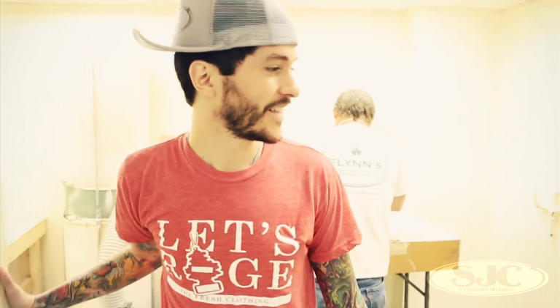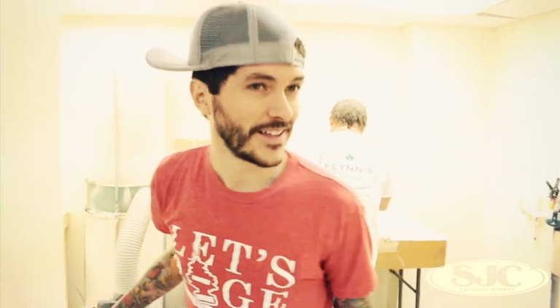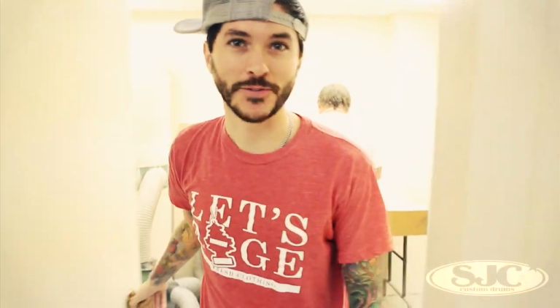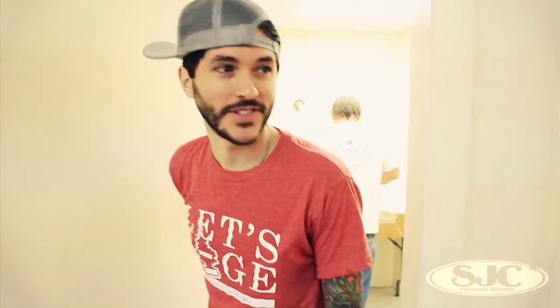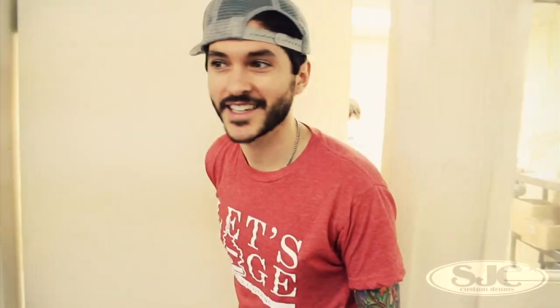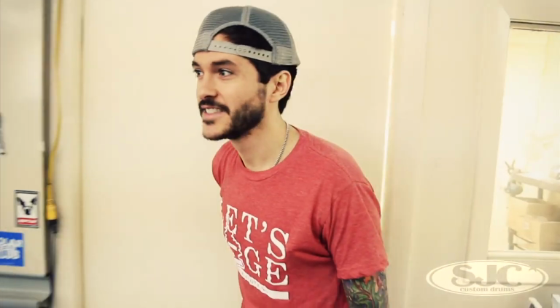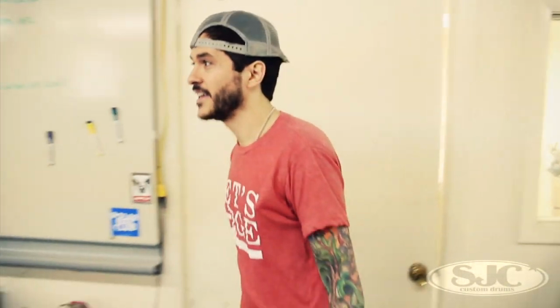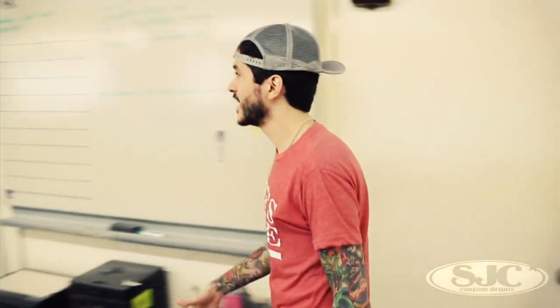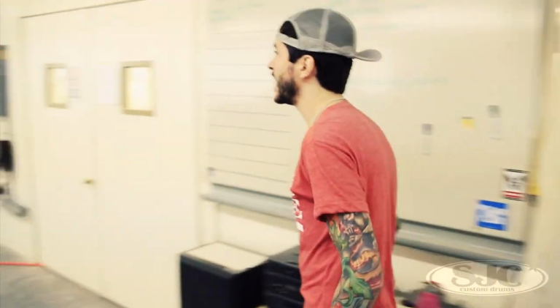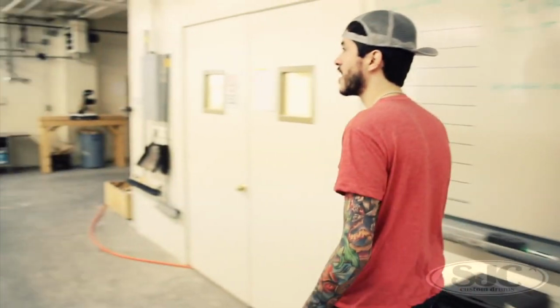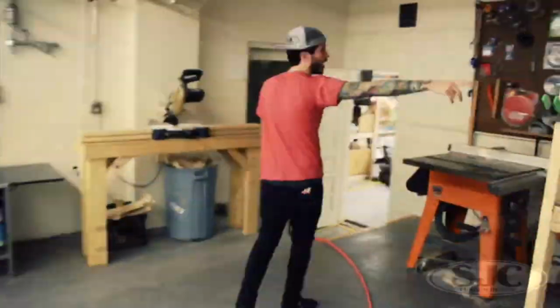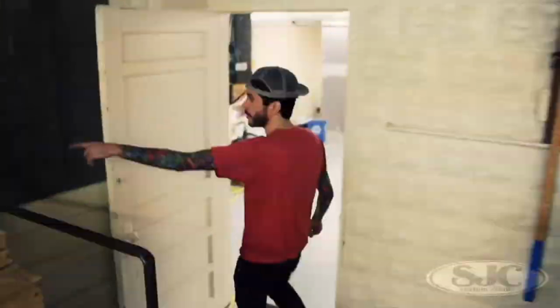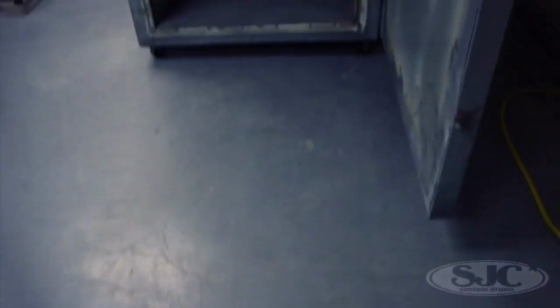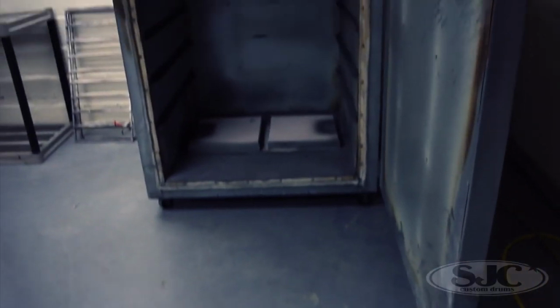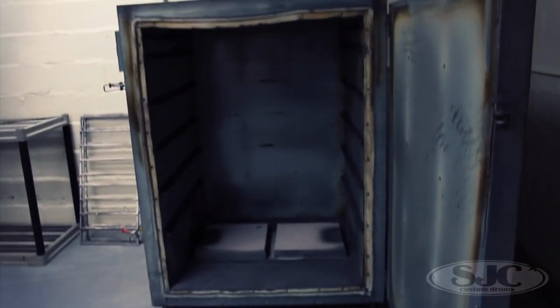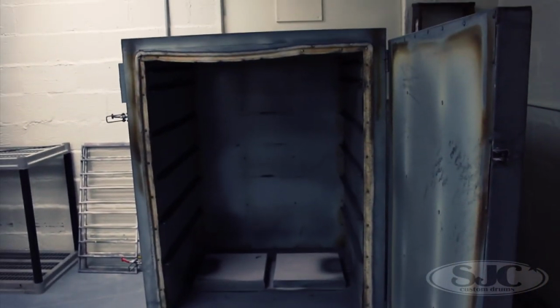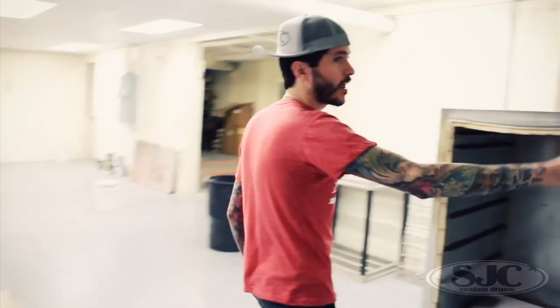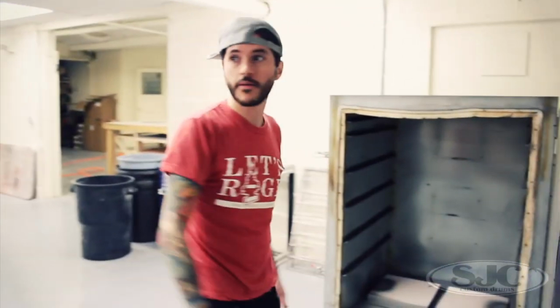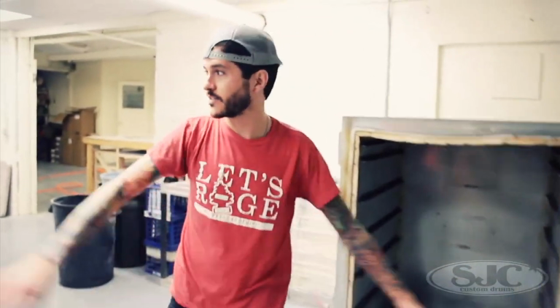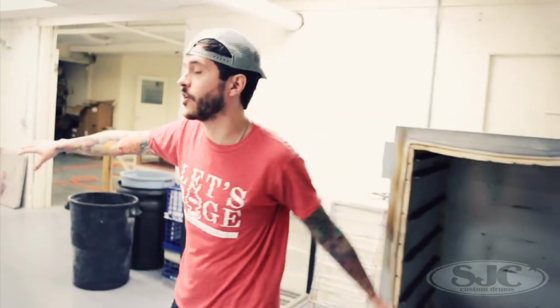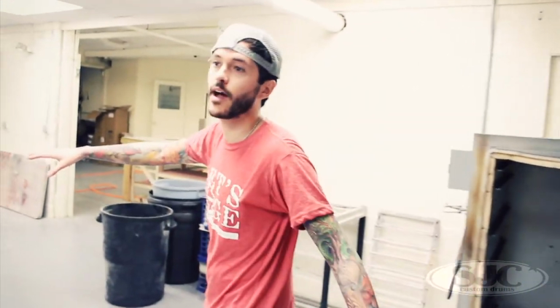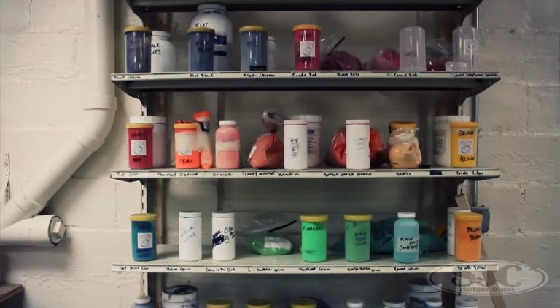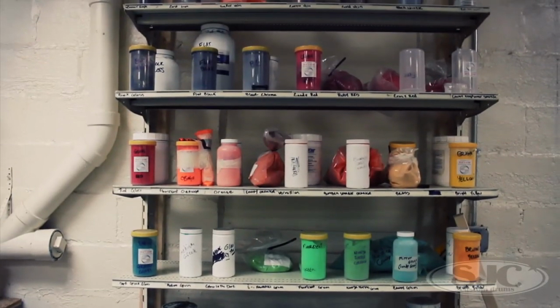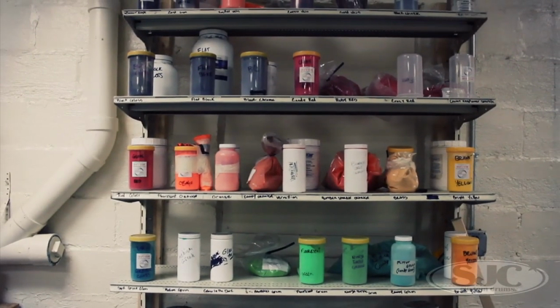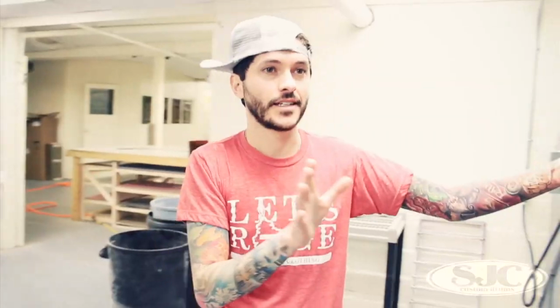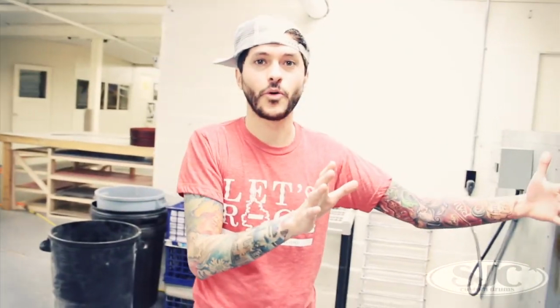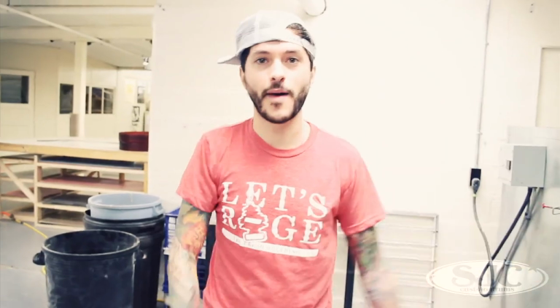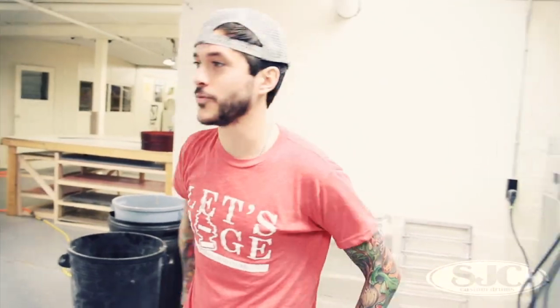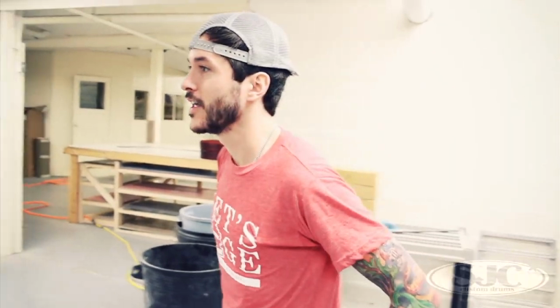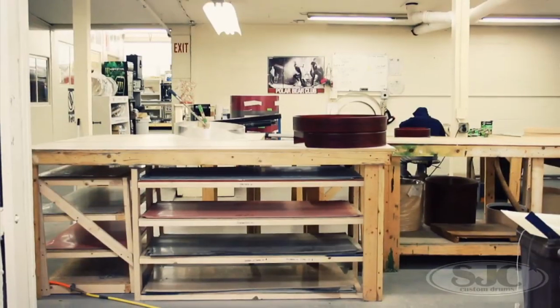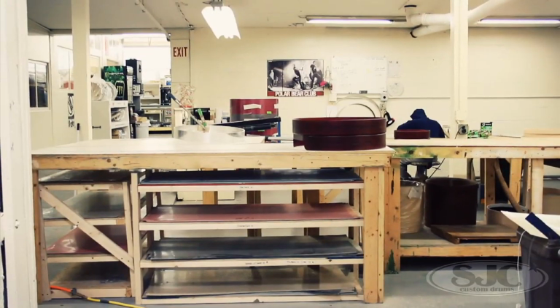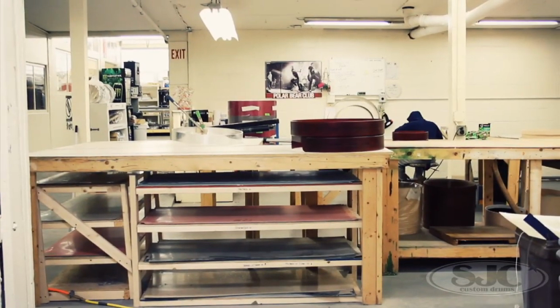Back here we've got our powder coating oven. We've got a massive powder coating room now — not just that little corner that Matt had before.